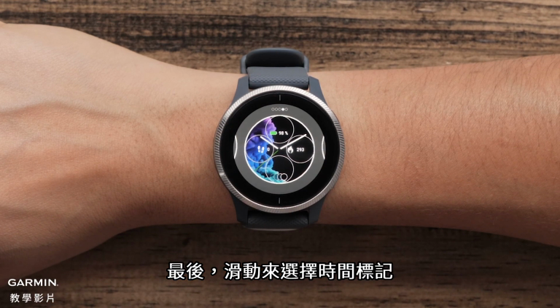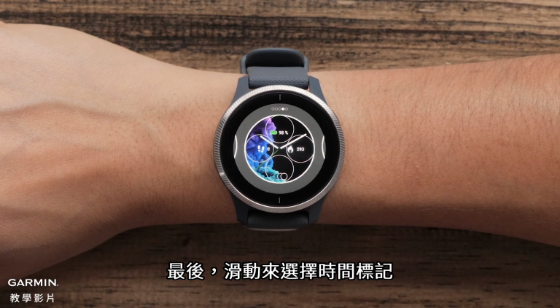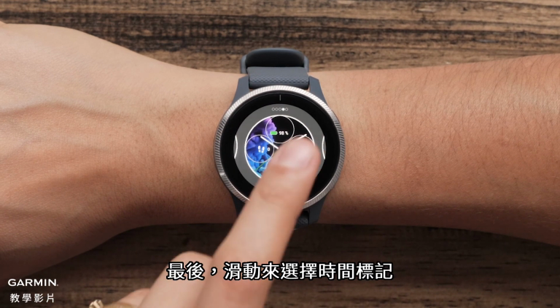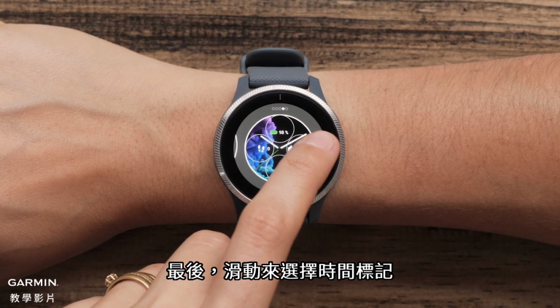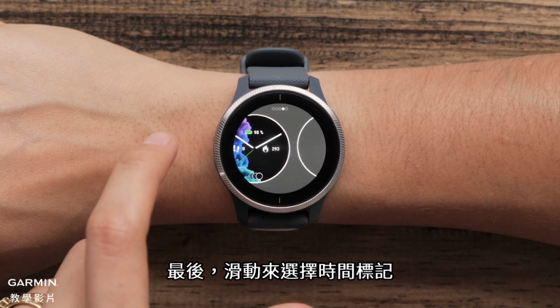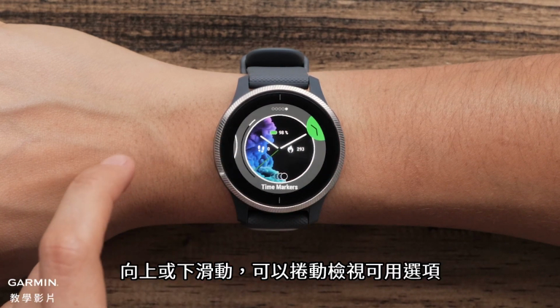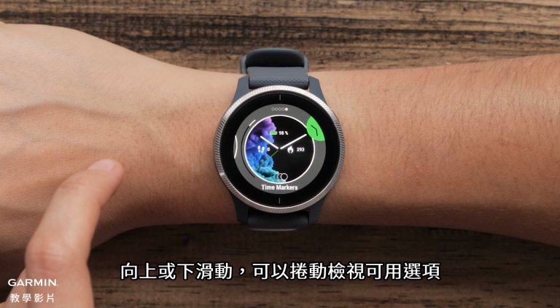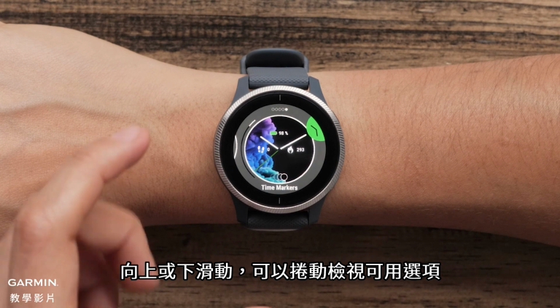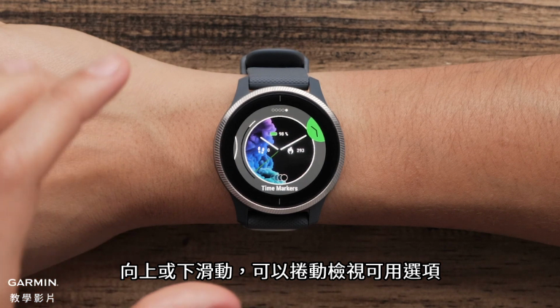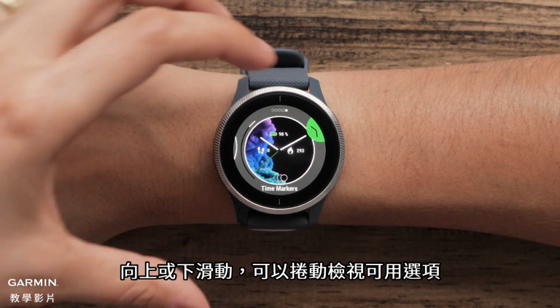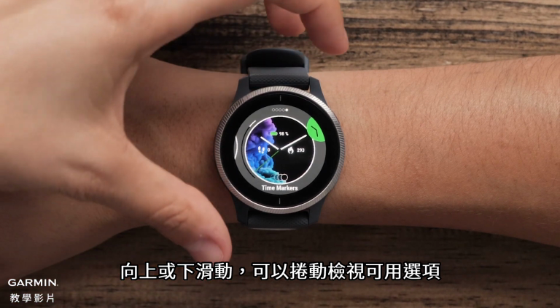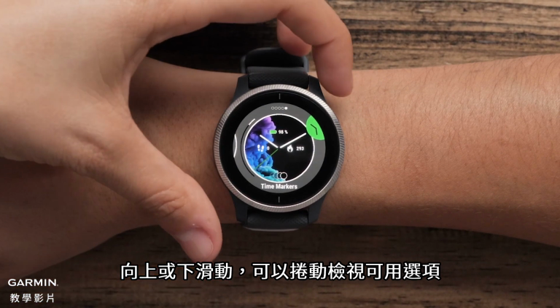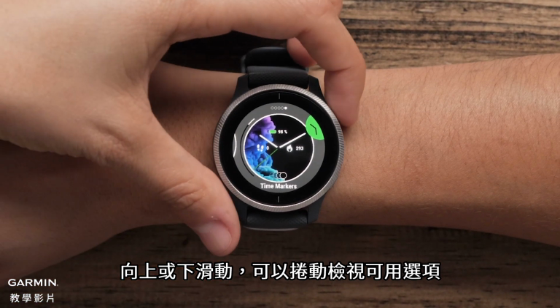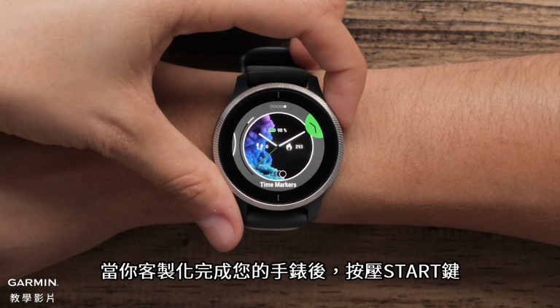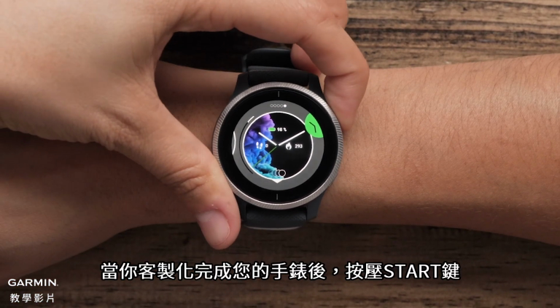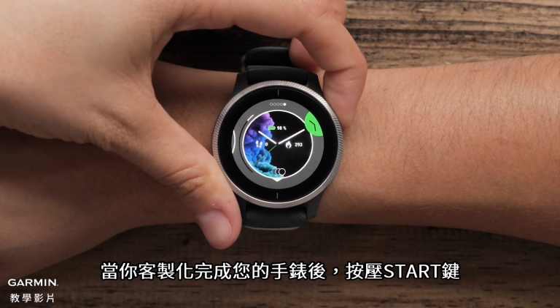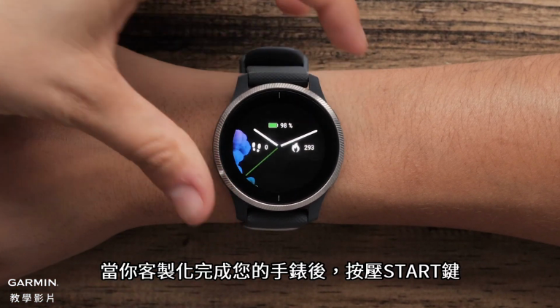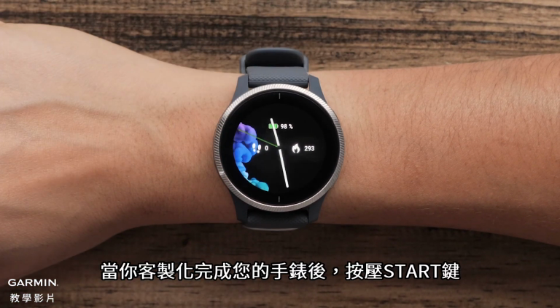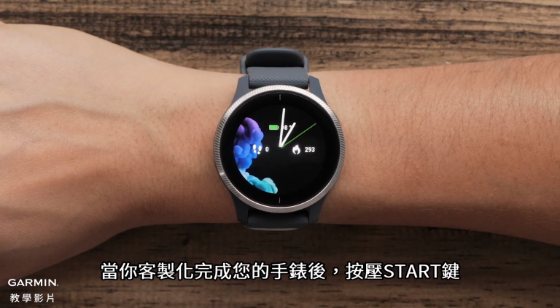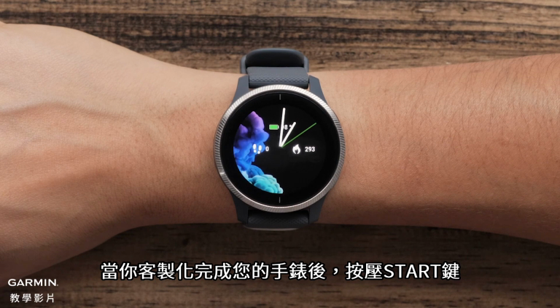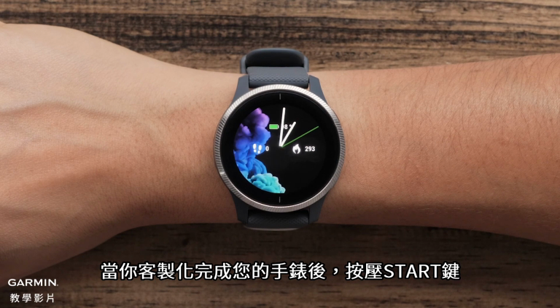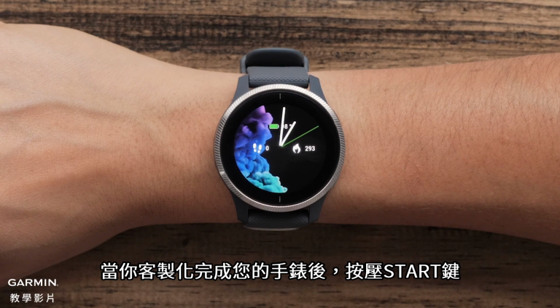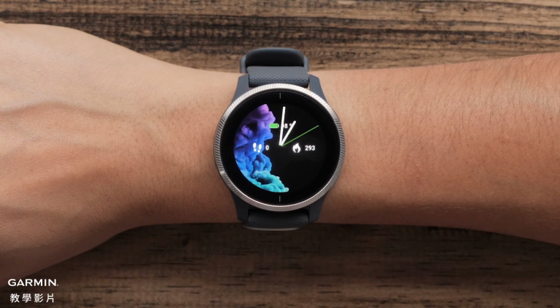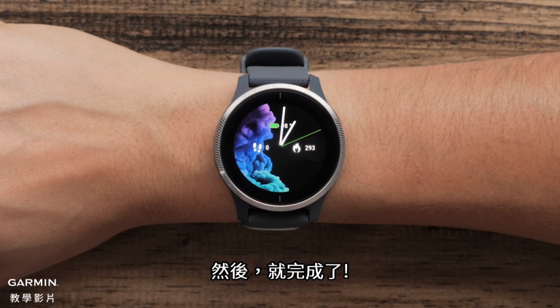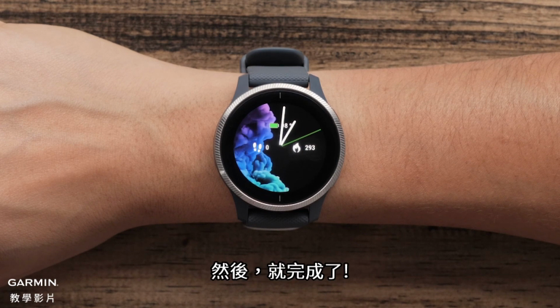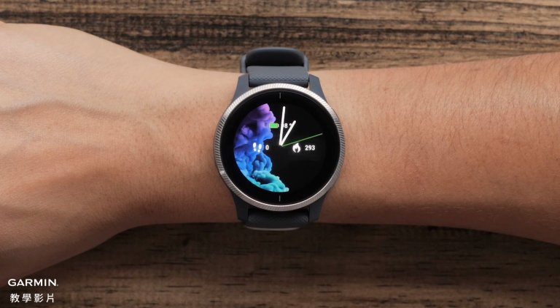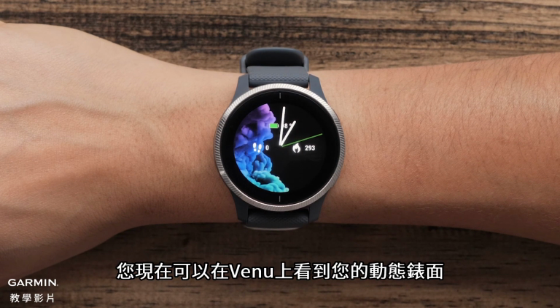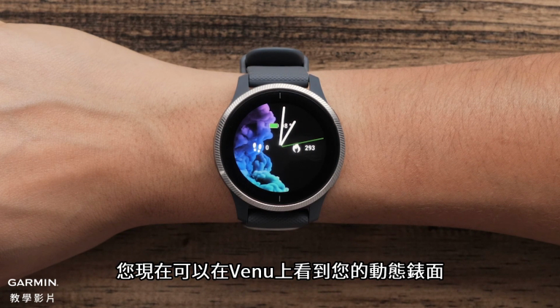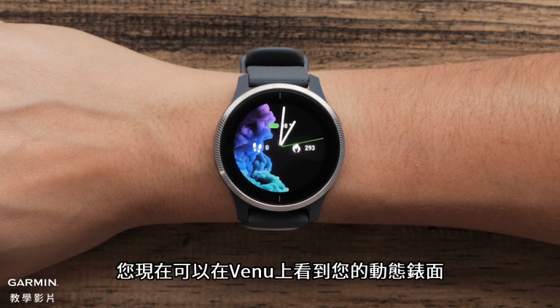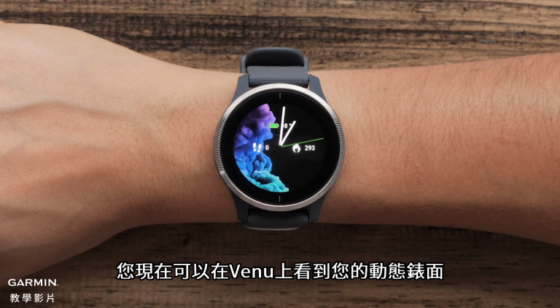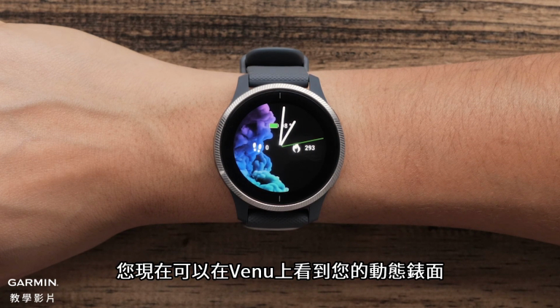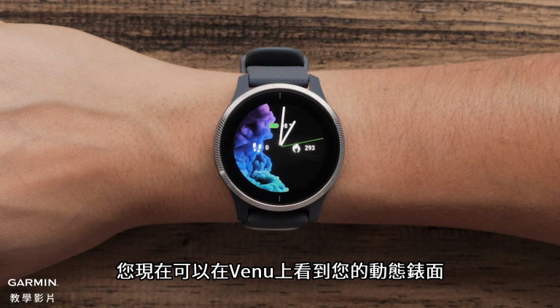Lastly, swipe over to select time markers. Swiping up or down will scroll through the available options. Press the Start button when you are done customizing the watch. And that's it! You will now see your live watch face on your Venue.